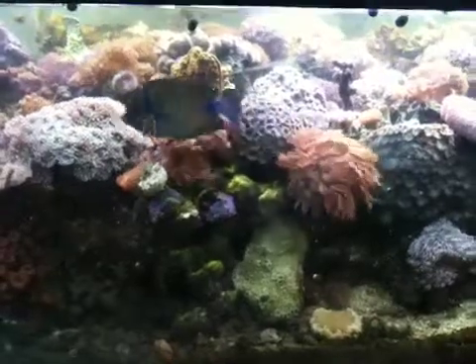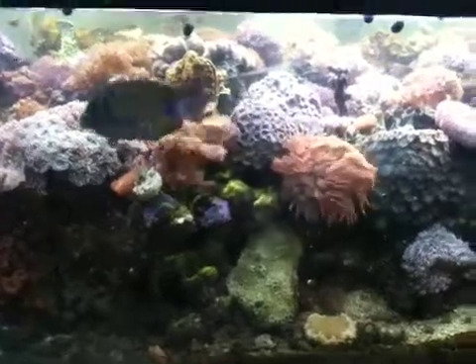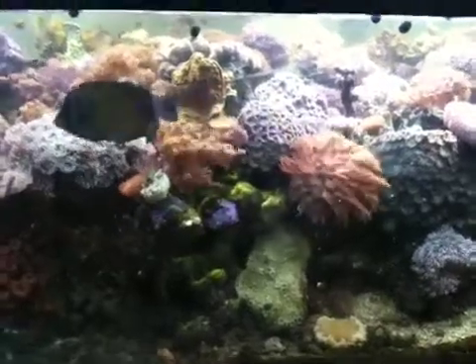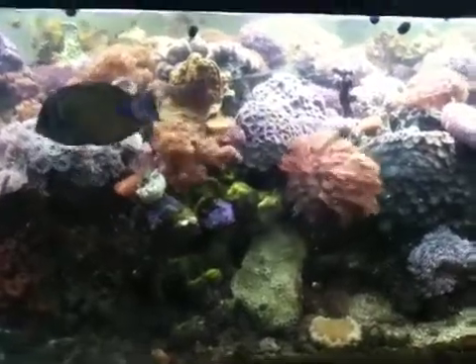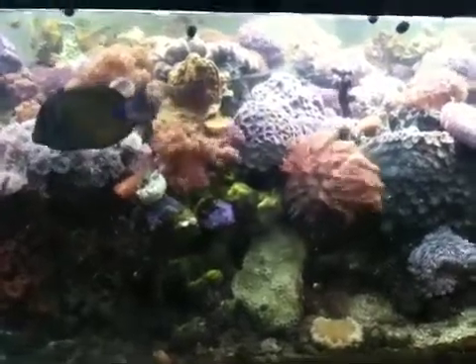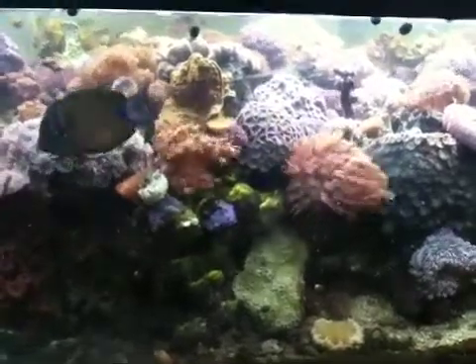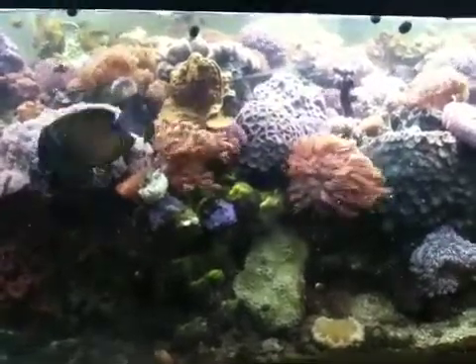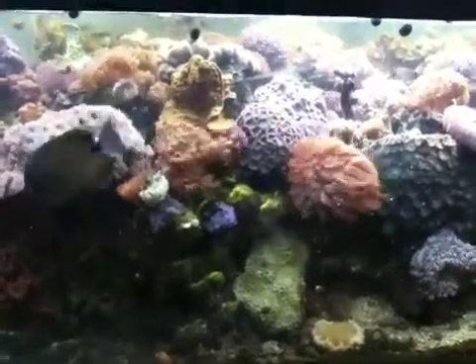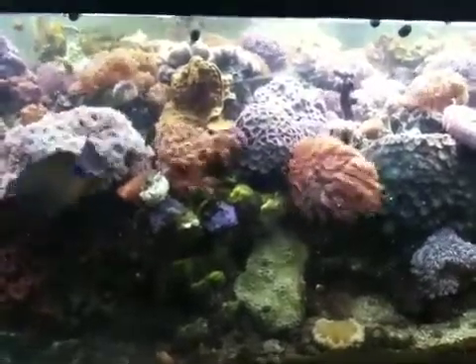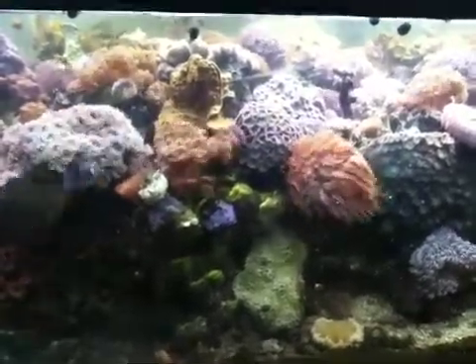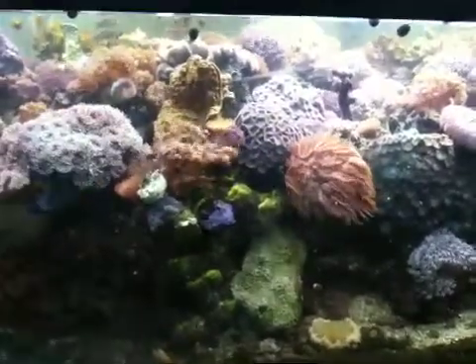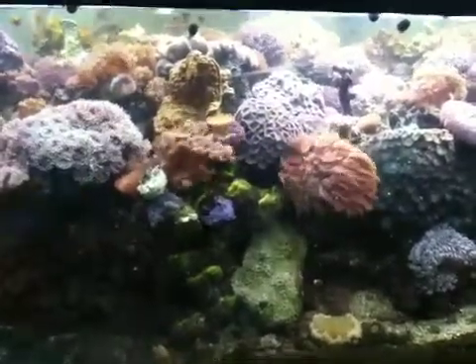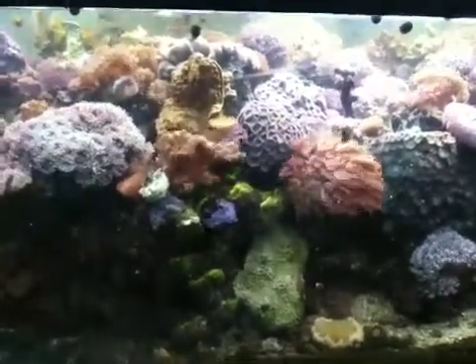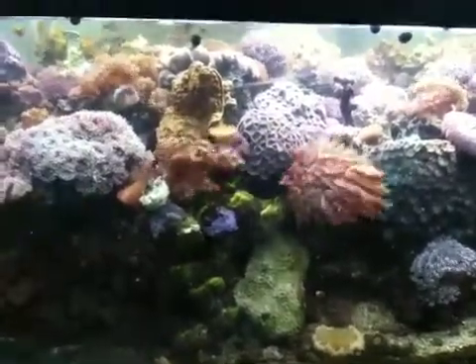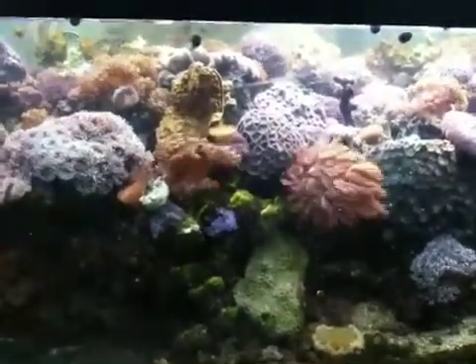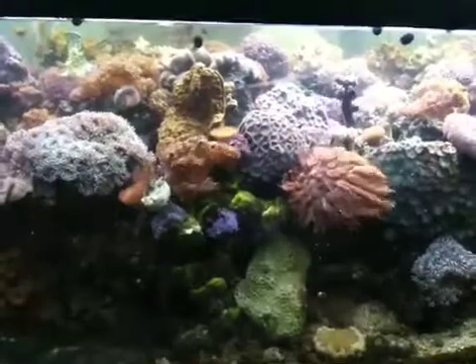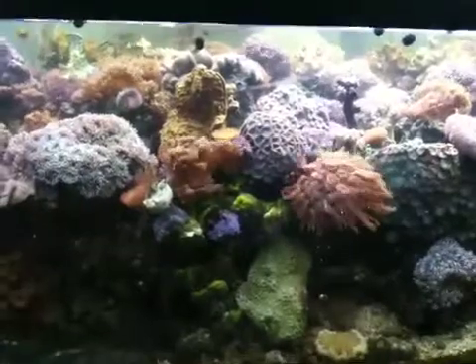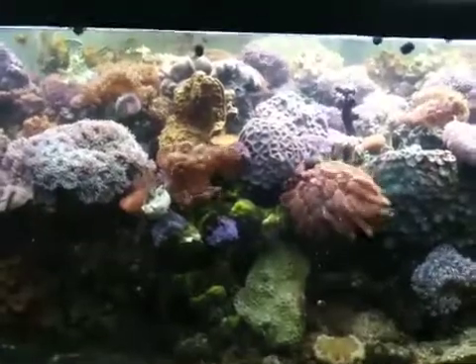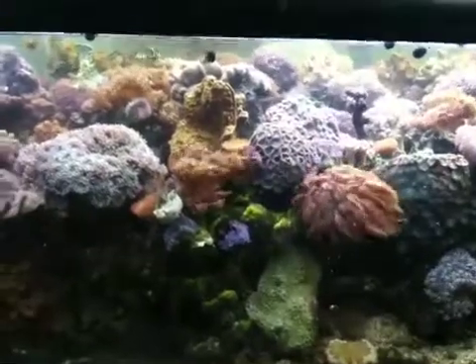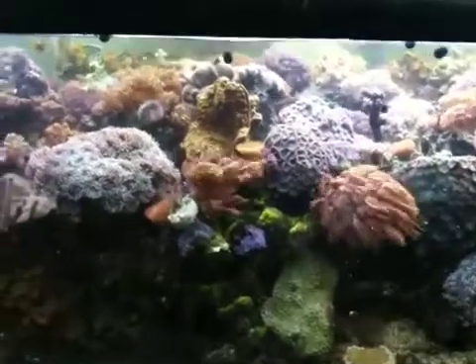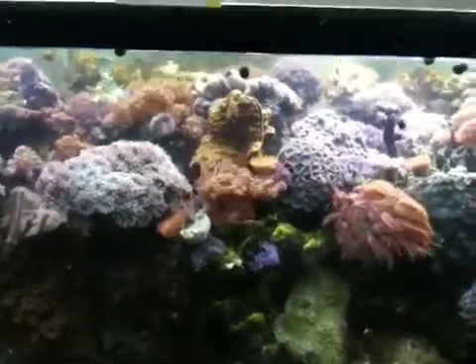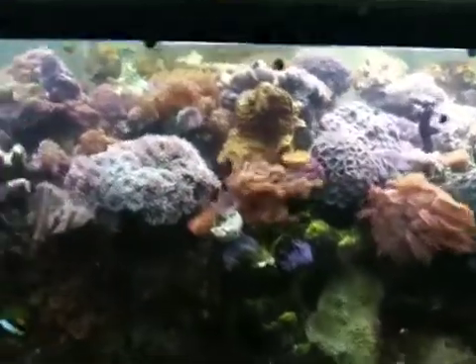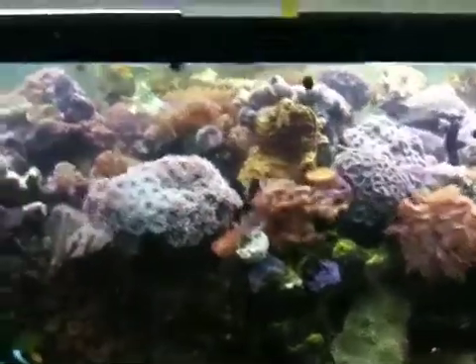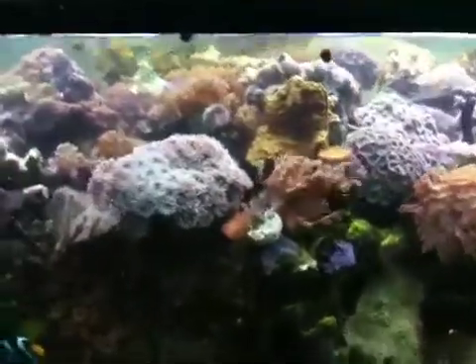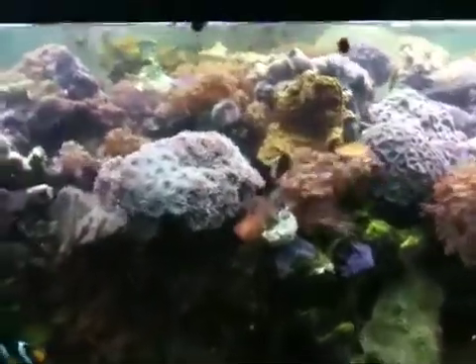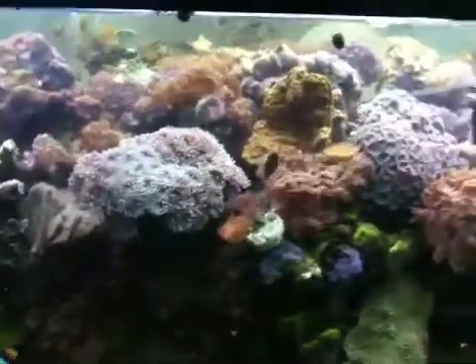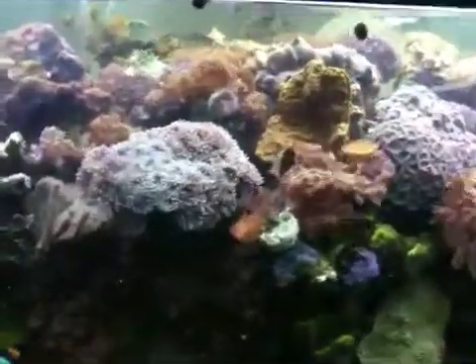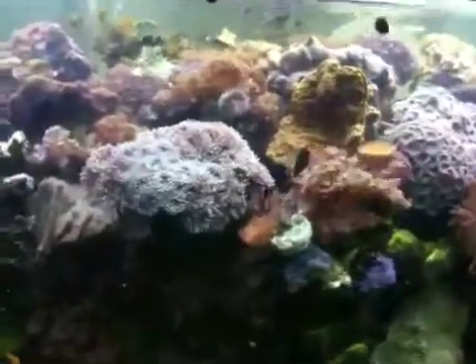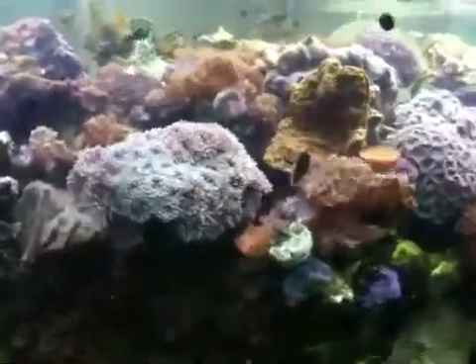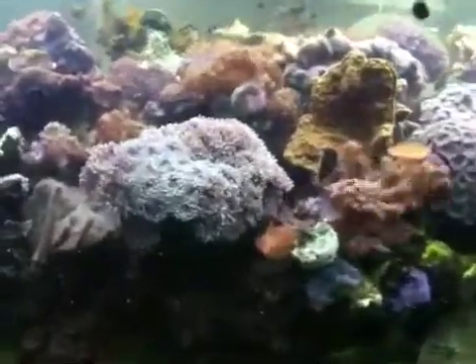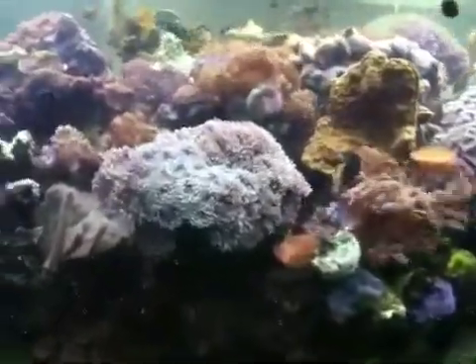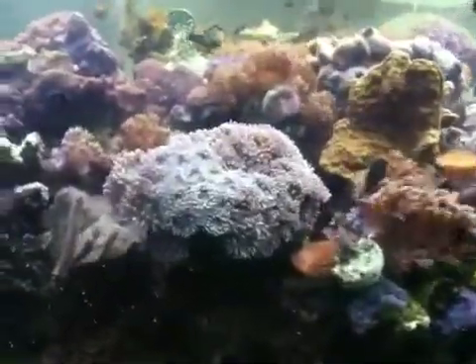Hi, this is Sally Joette Garf, and this is Reef Taint Challenge number one. I just wanted to take you on a little tour of these animals.